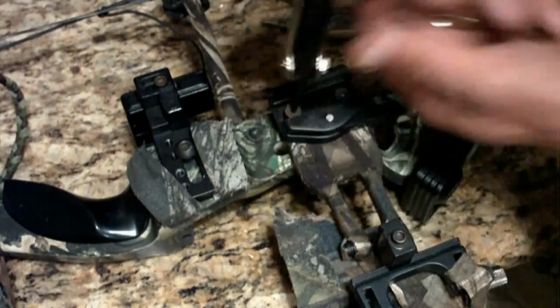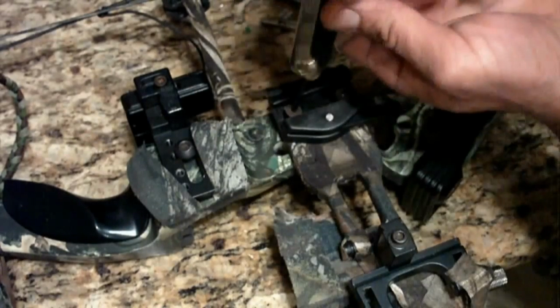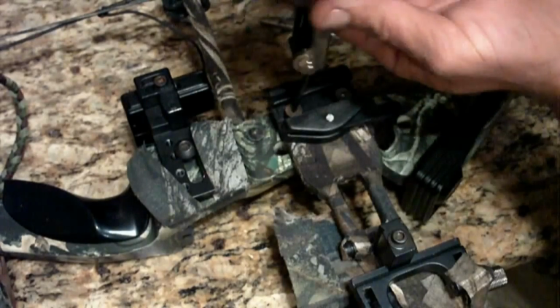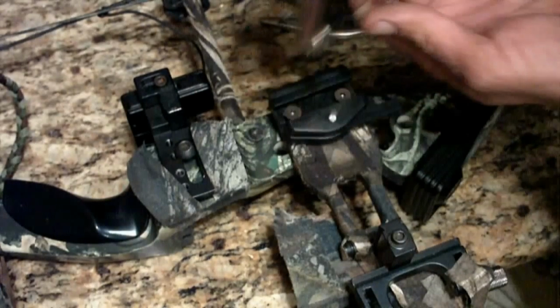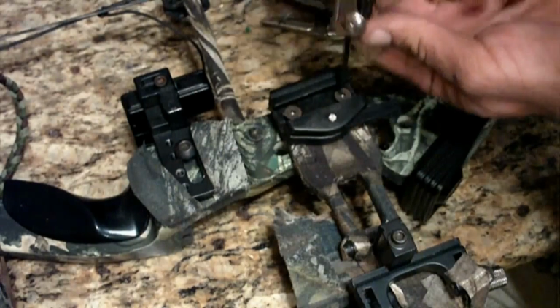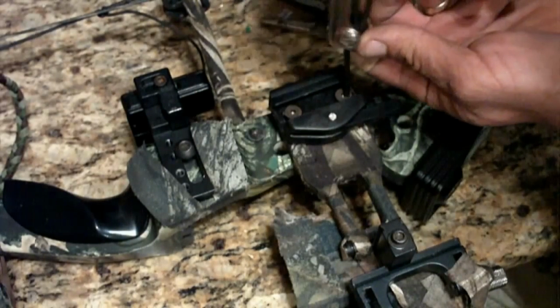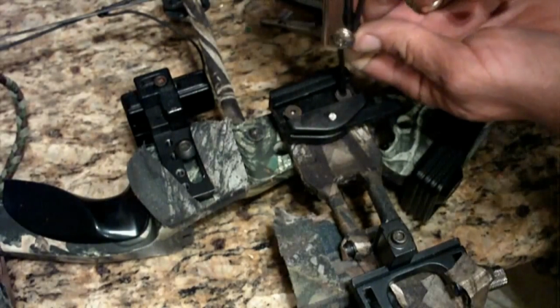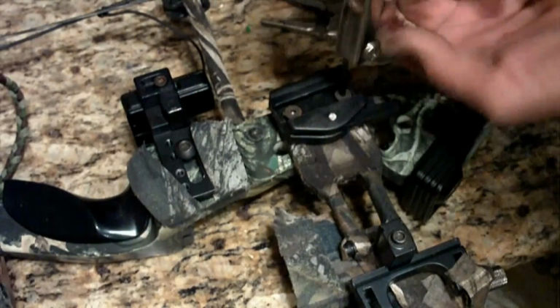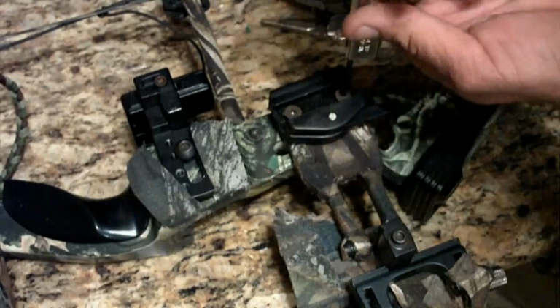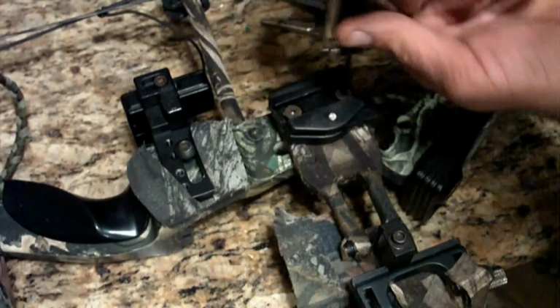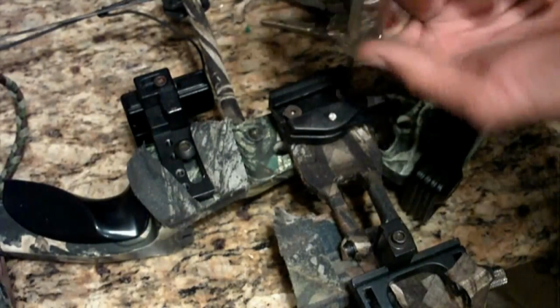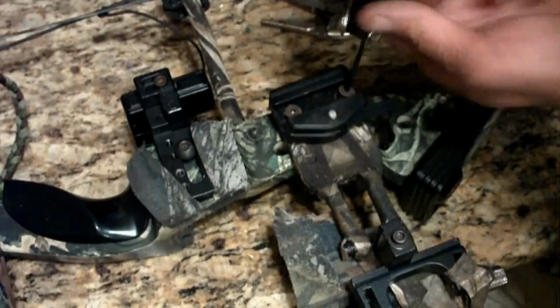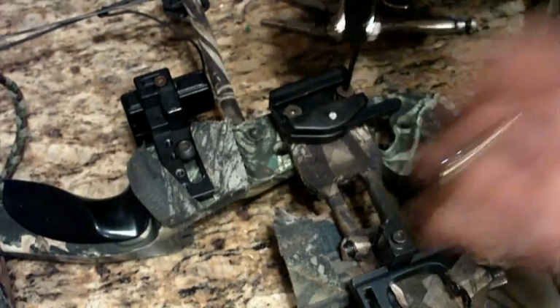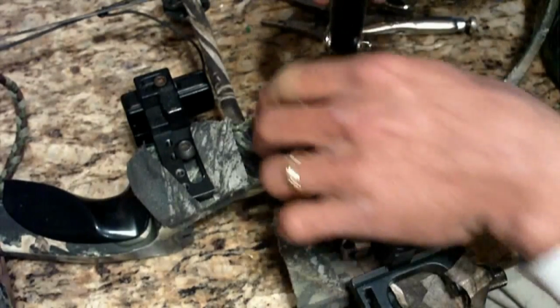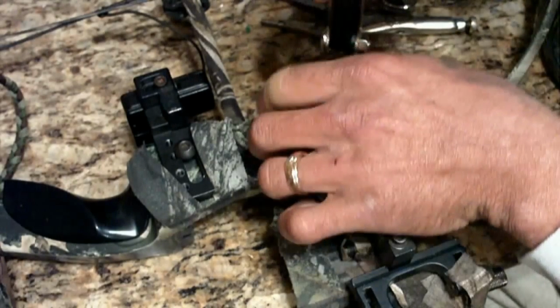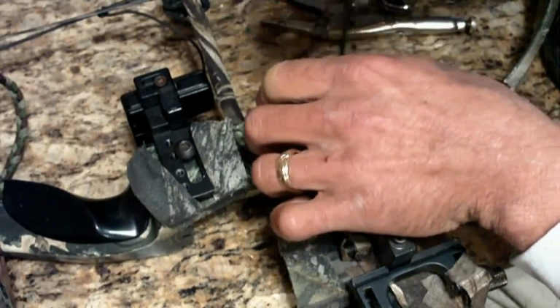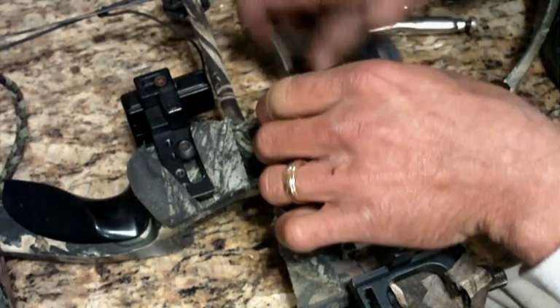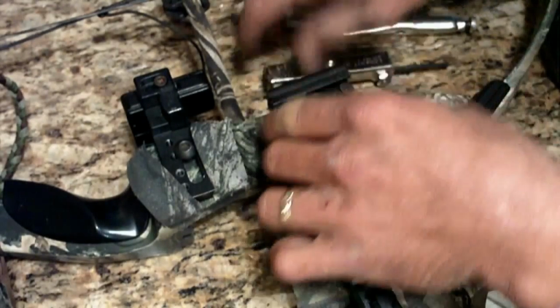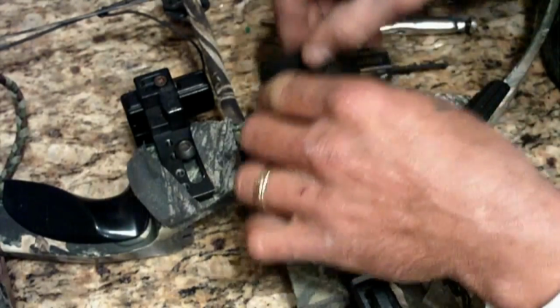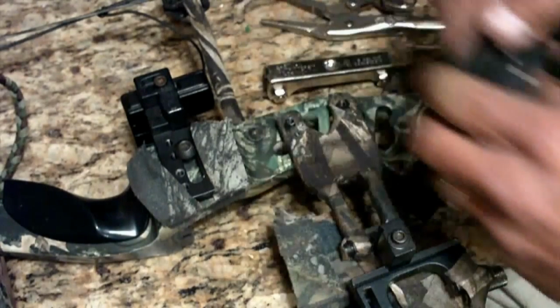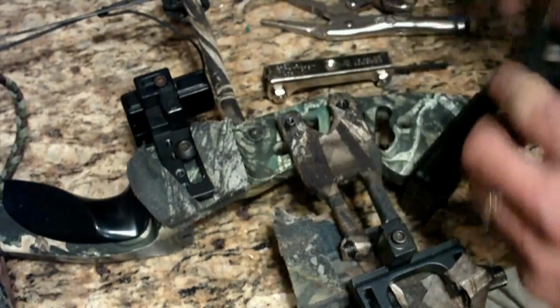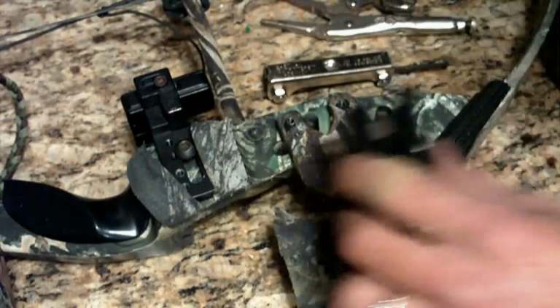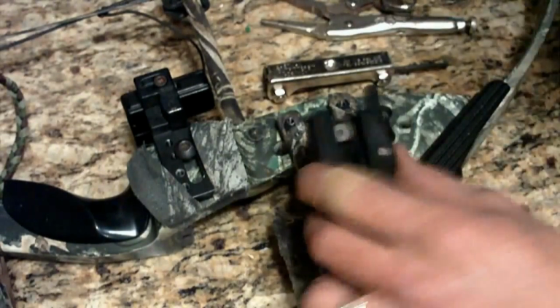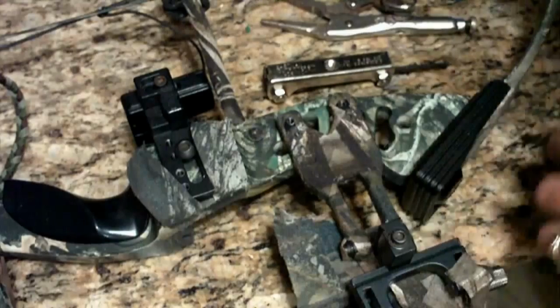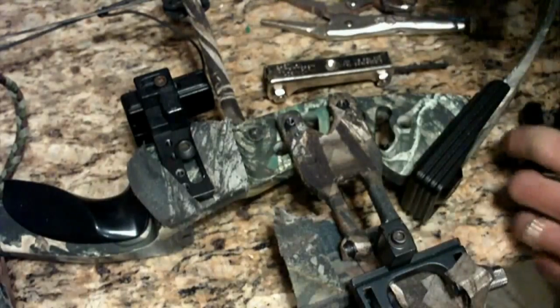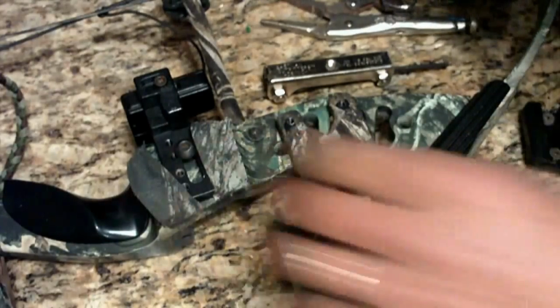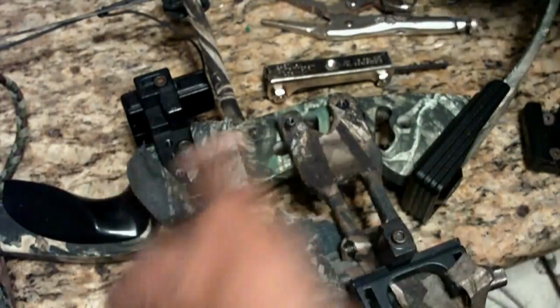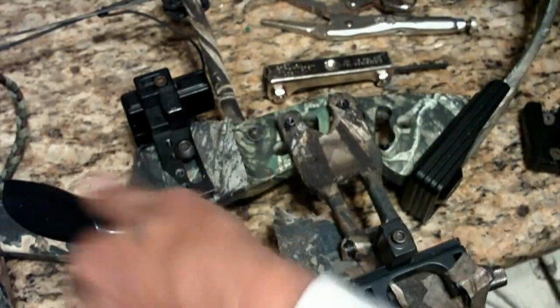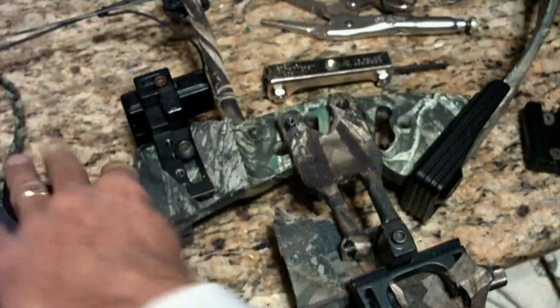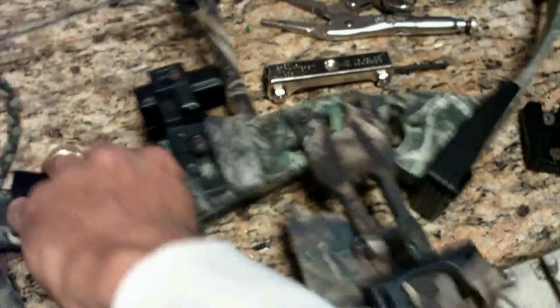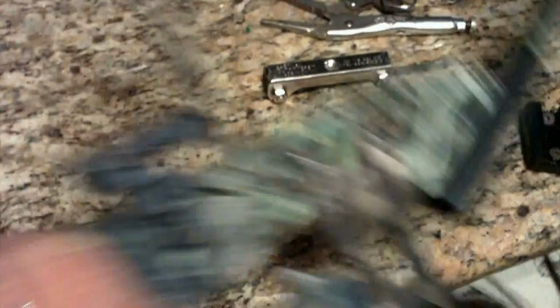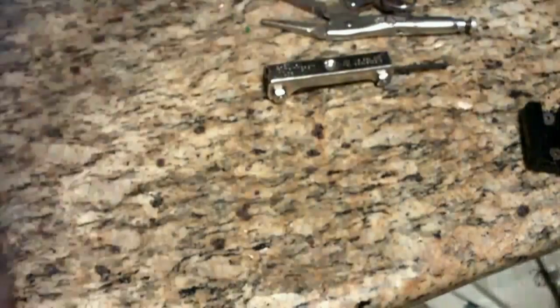I've decided to come in here and take my quiver holder off. I'm going to put the bow aside for right this moment.